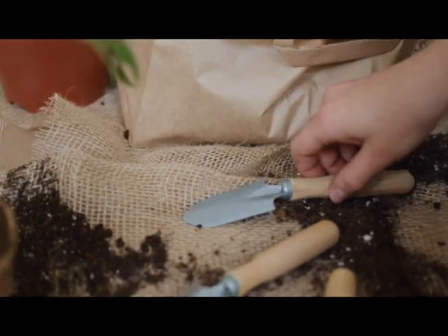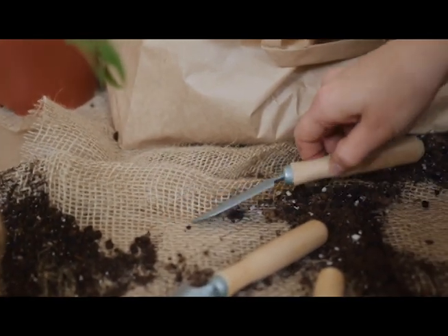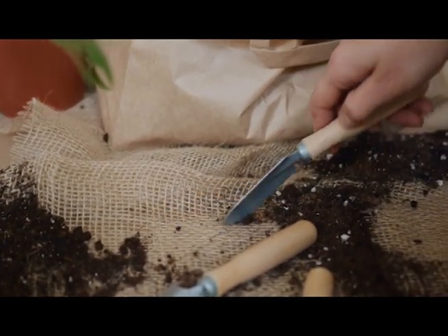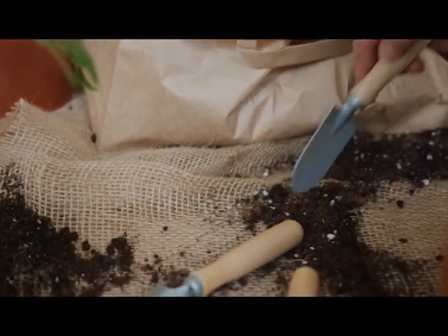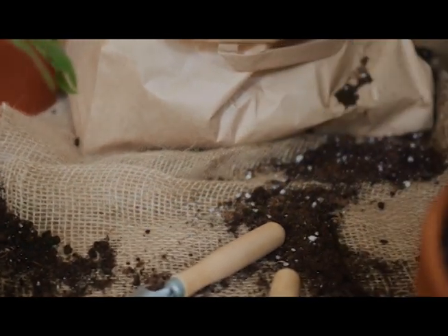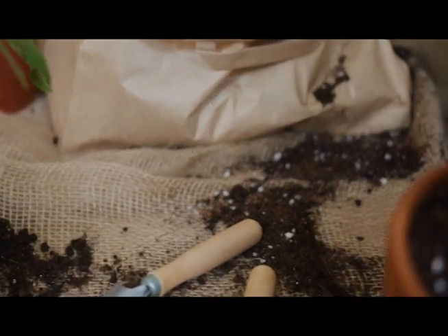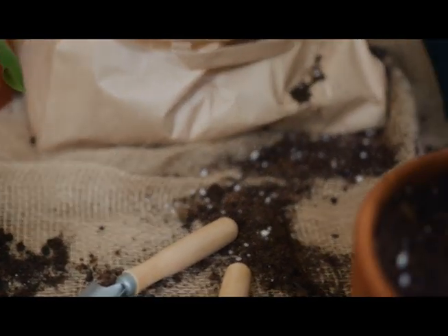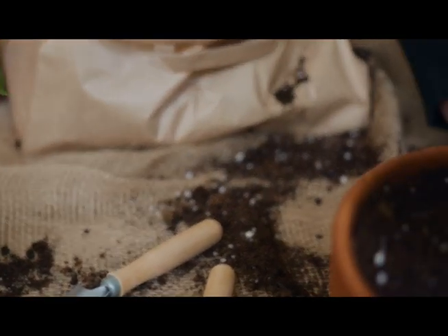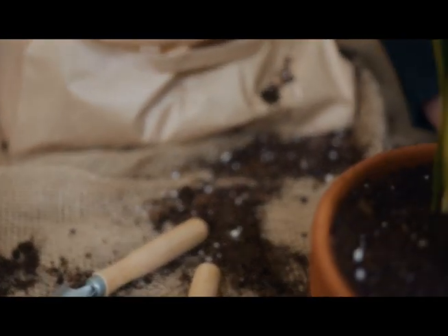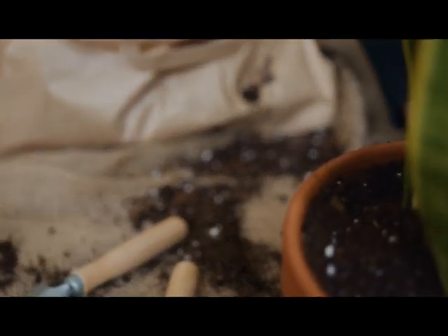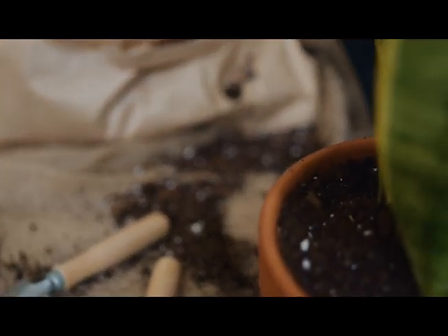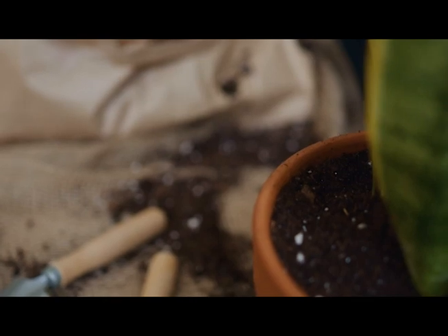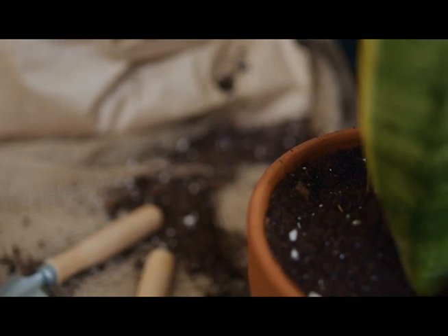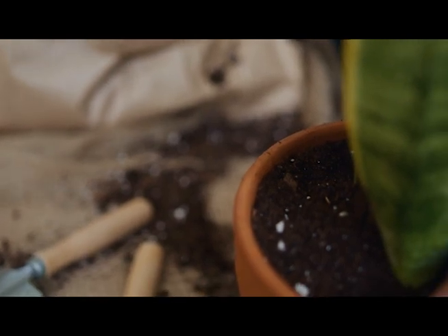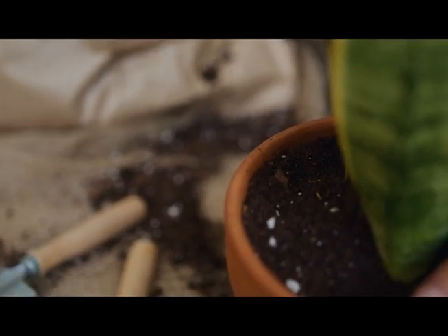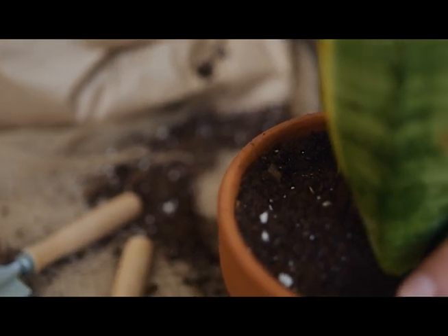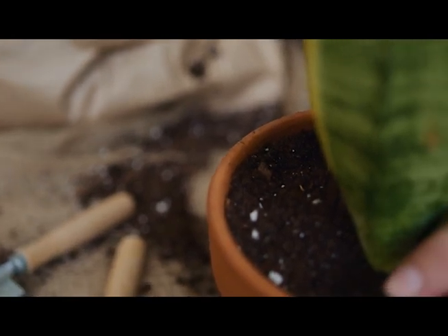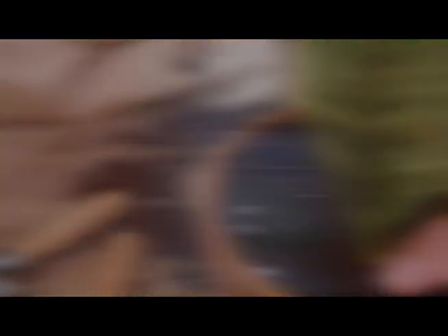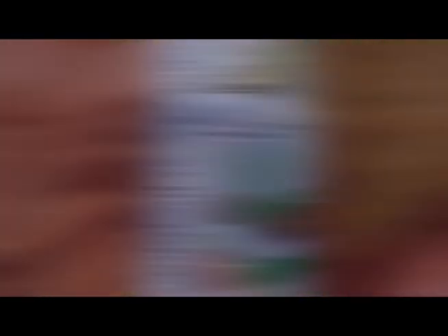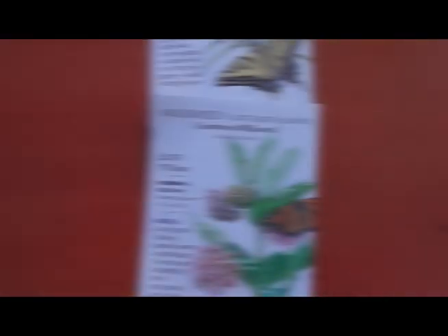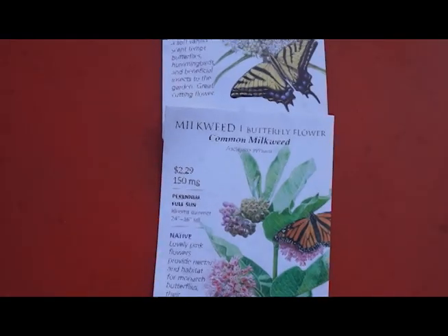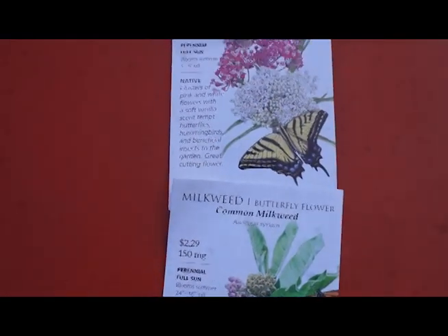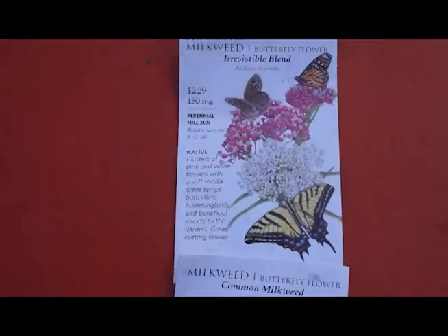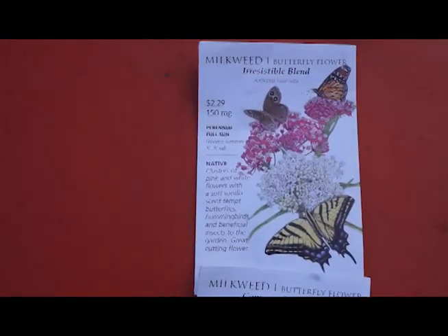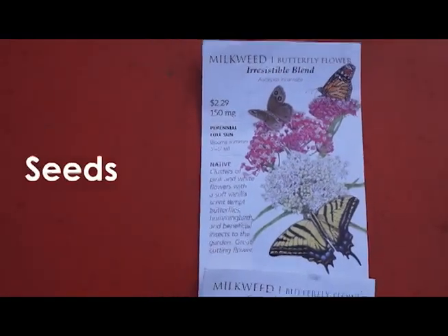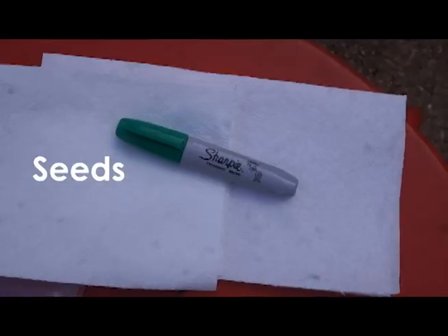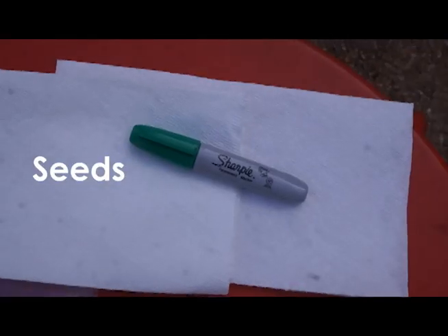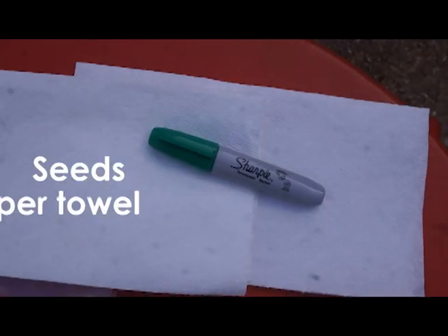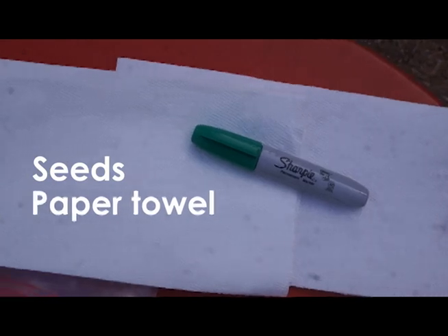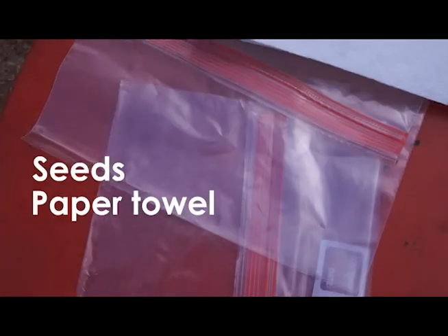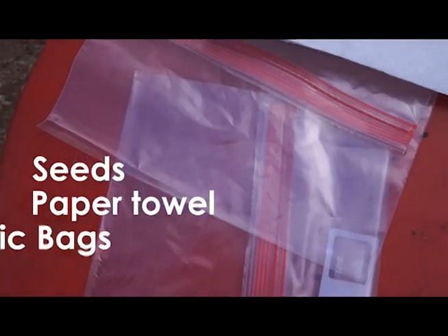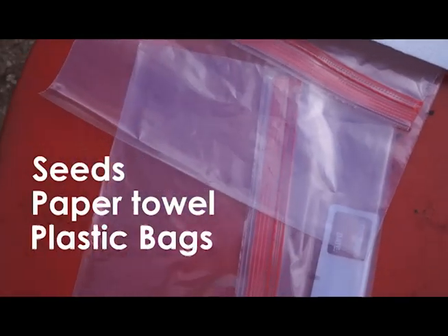In order to do the cold stratification process, there are many different ways, but I'm going to show you a simple way to do it. You need your seeds, some paper towel, and plastic bags.